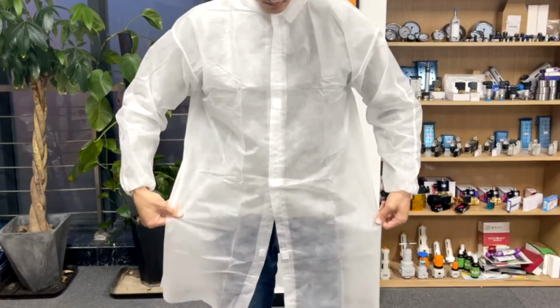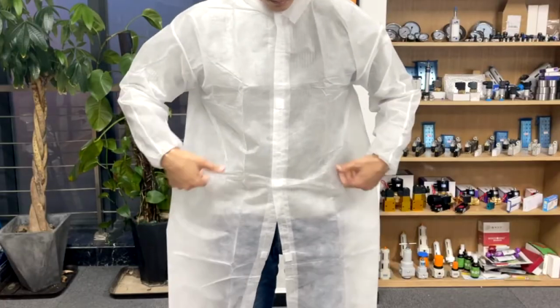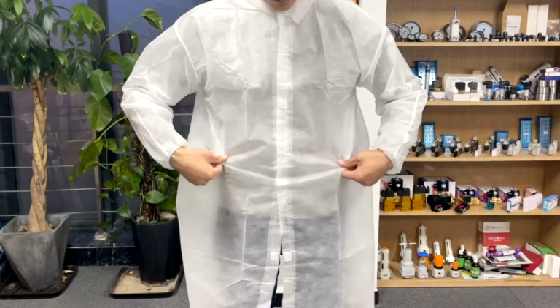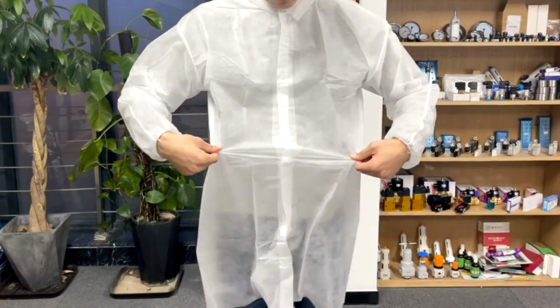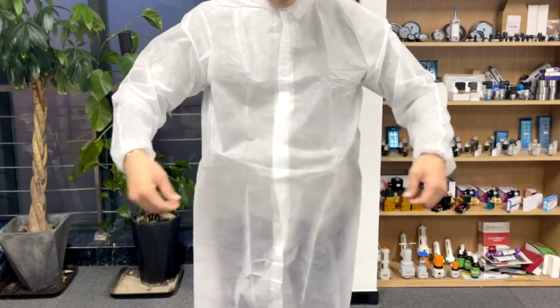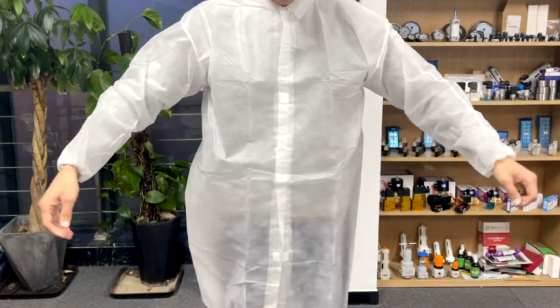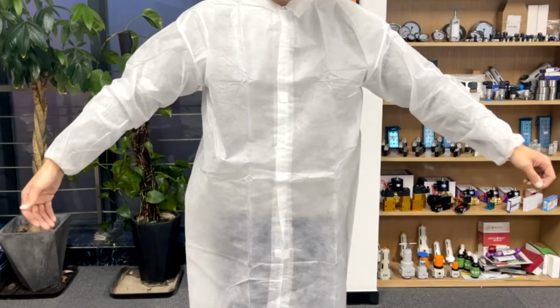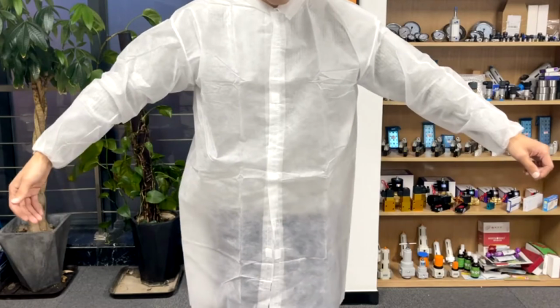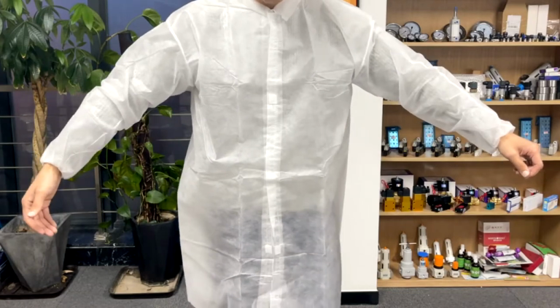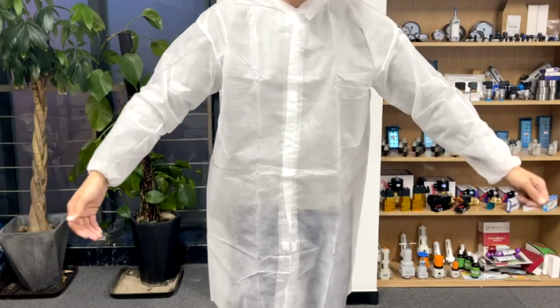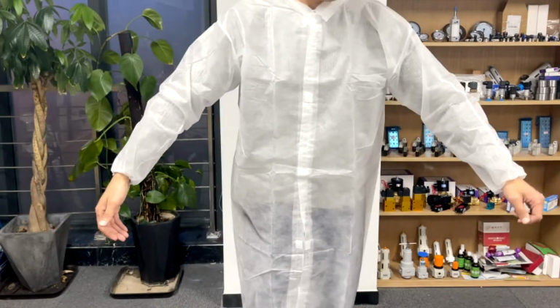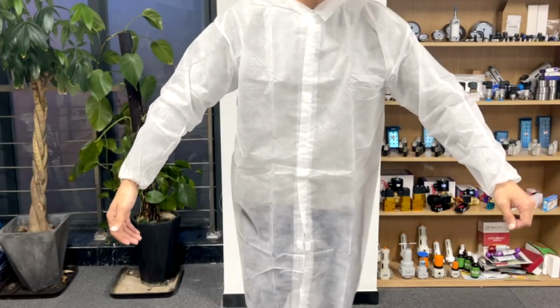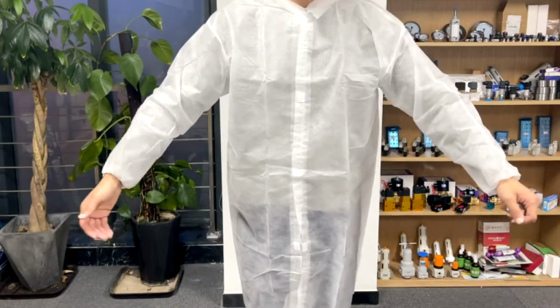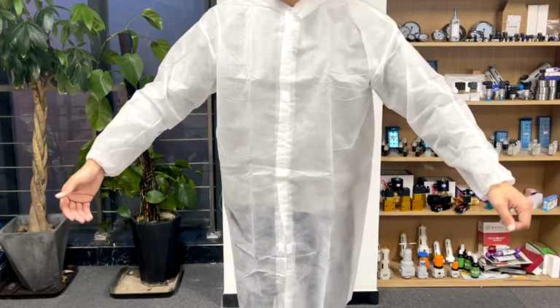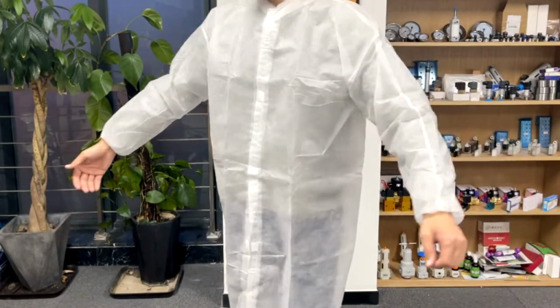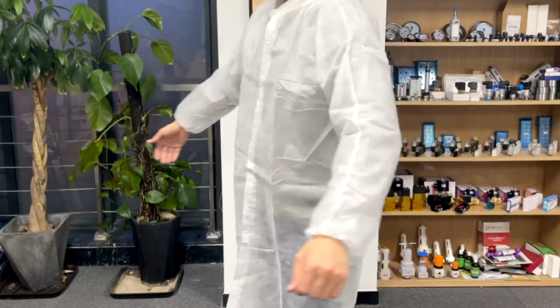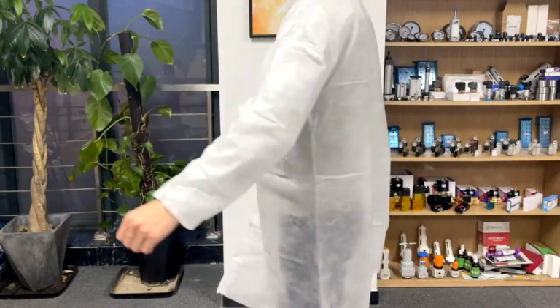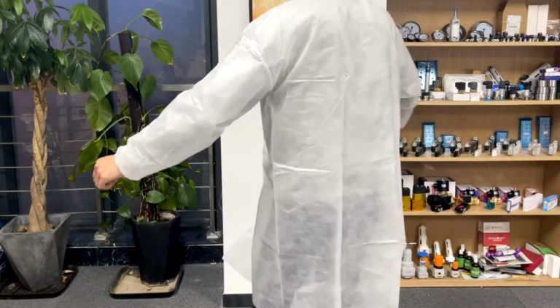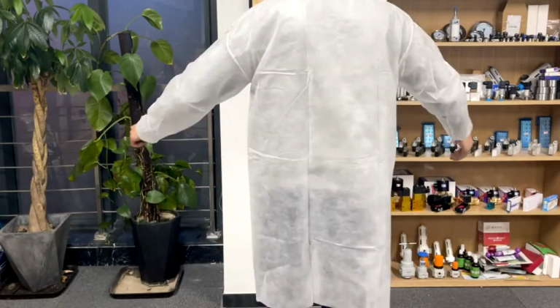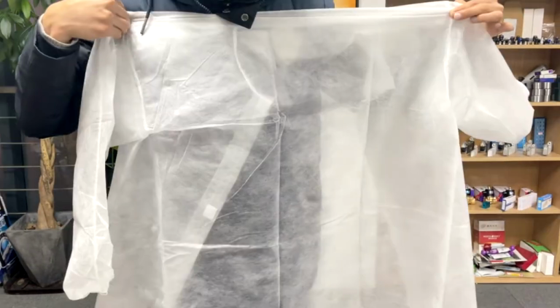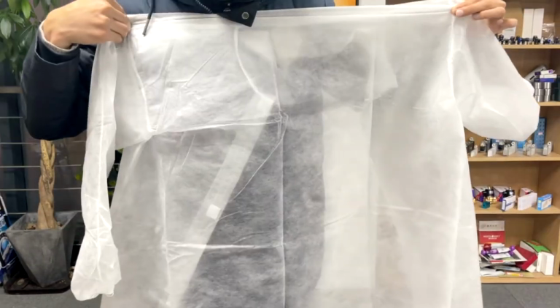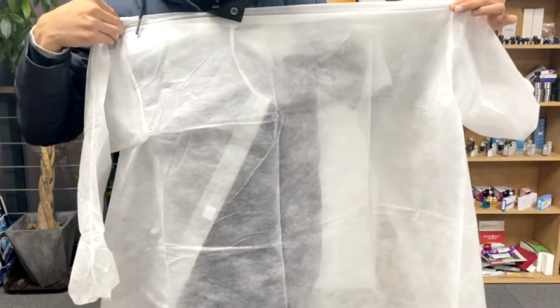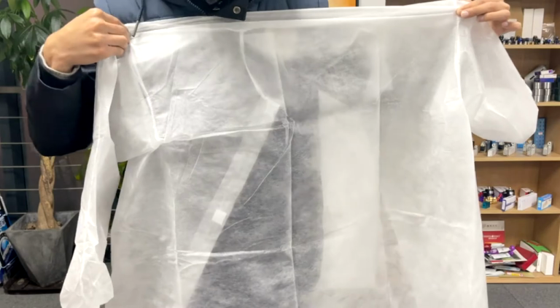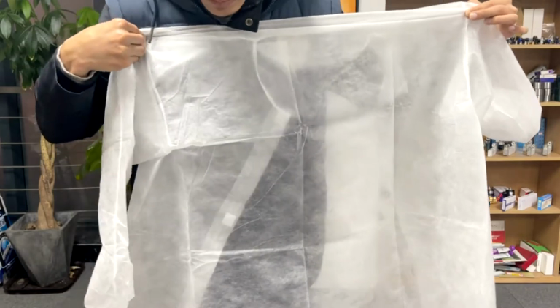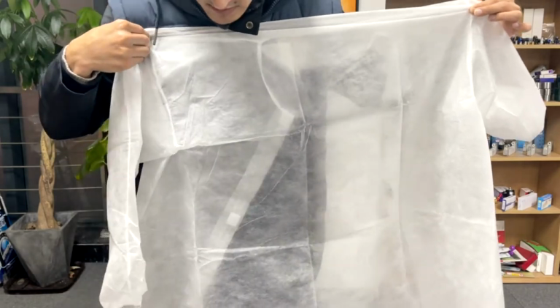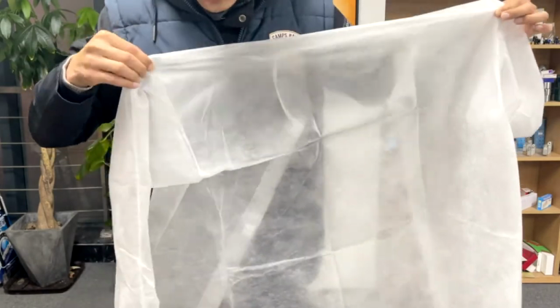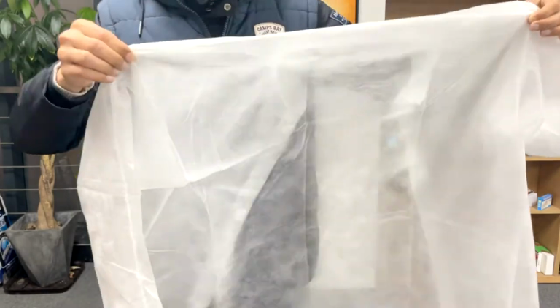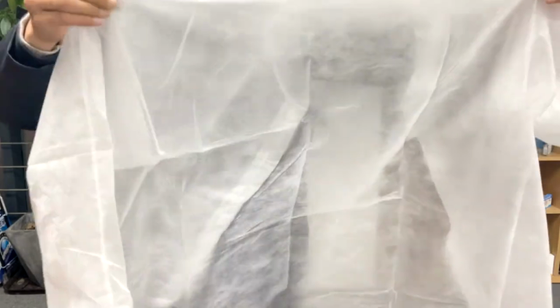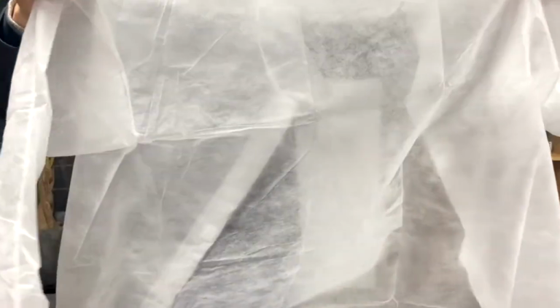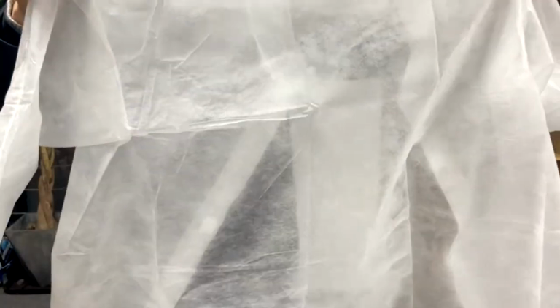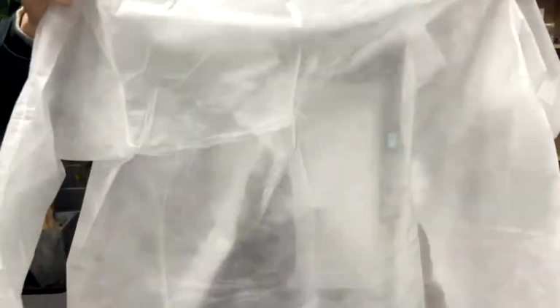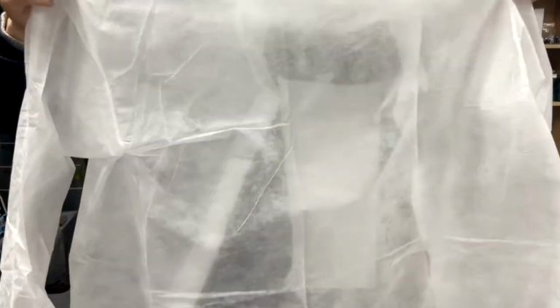The disposable robe covers your body and clothing, creating a physical barrier between your clothing and liquid or dust. The disposable gown is cool, lightweight, breathable, and comfortable.